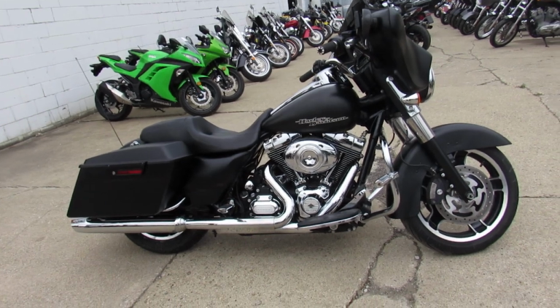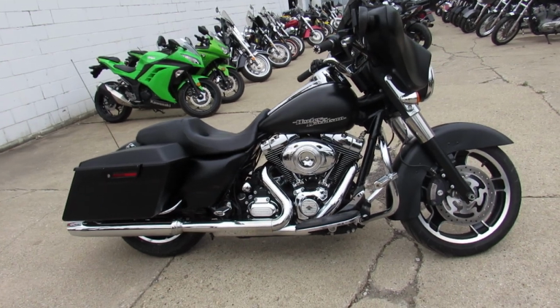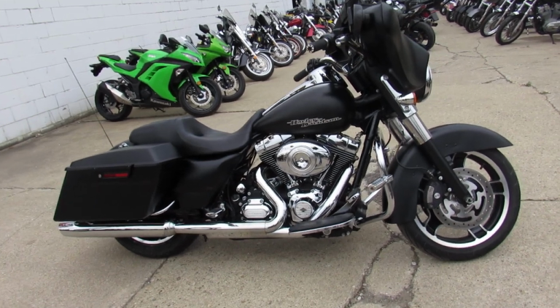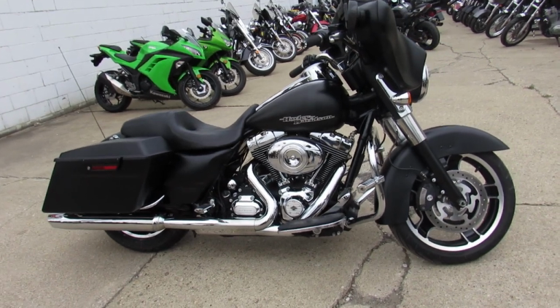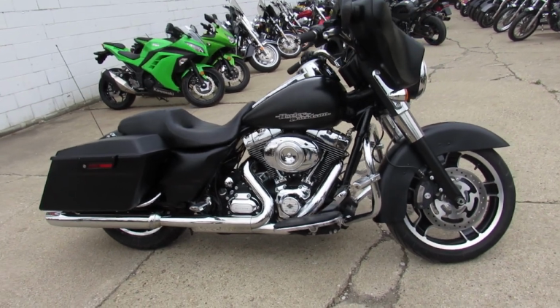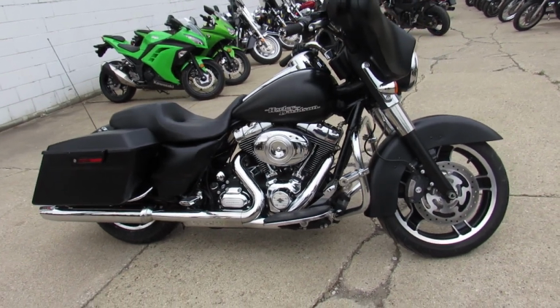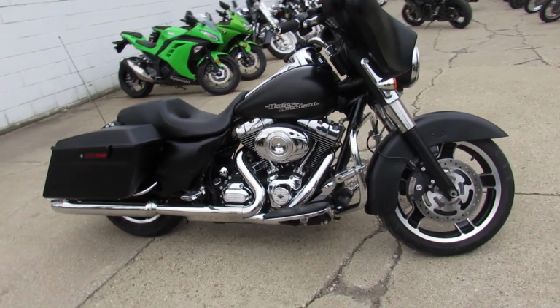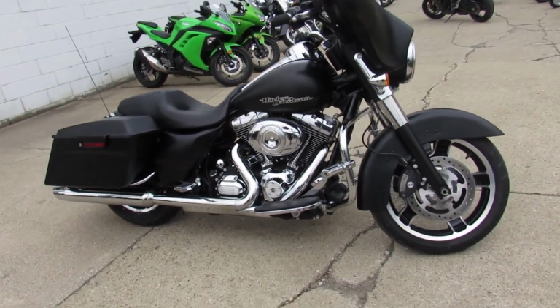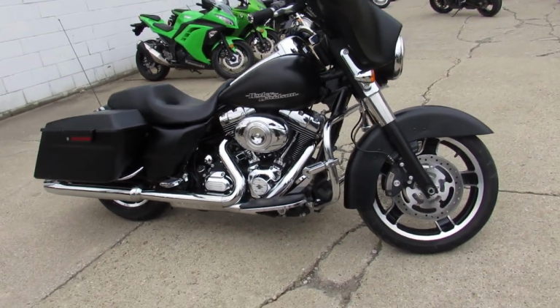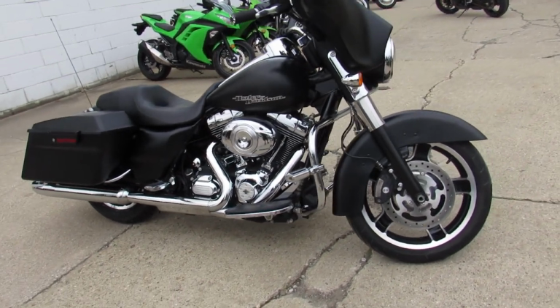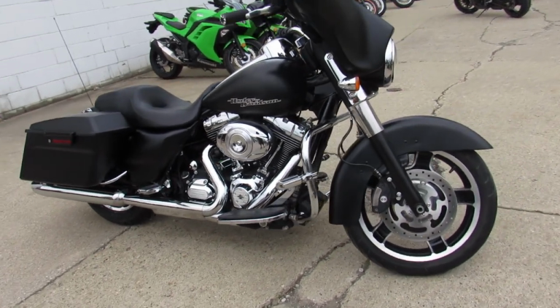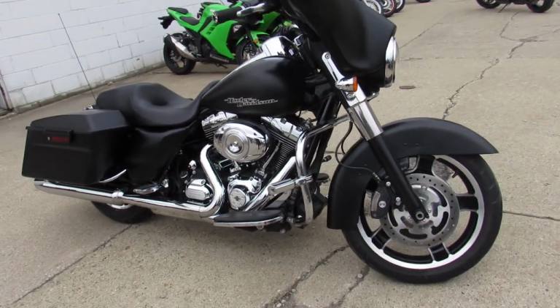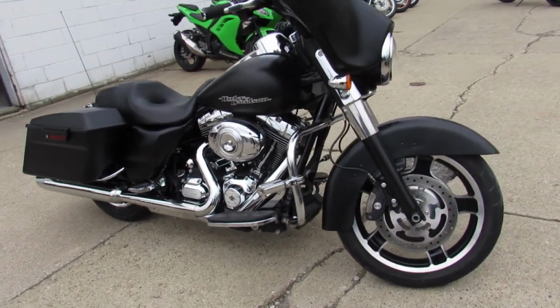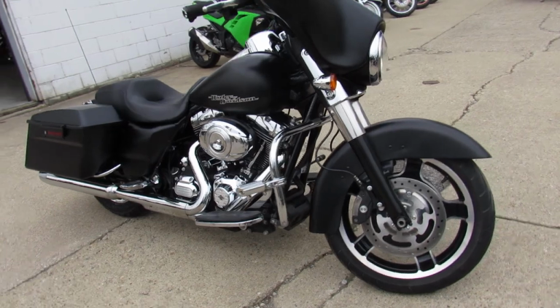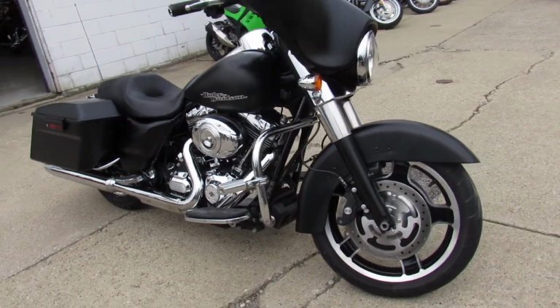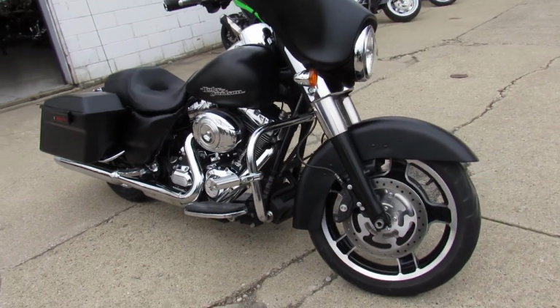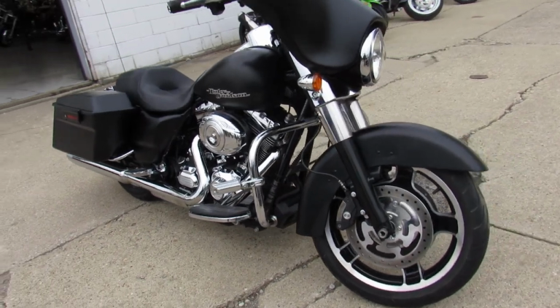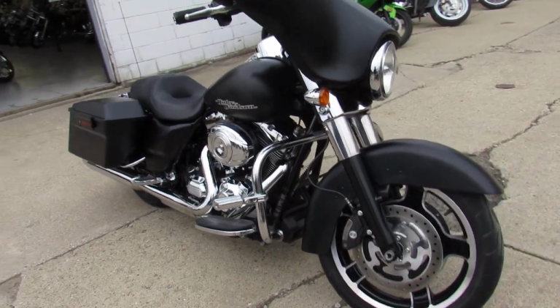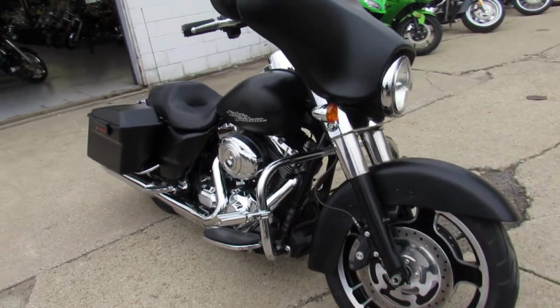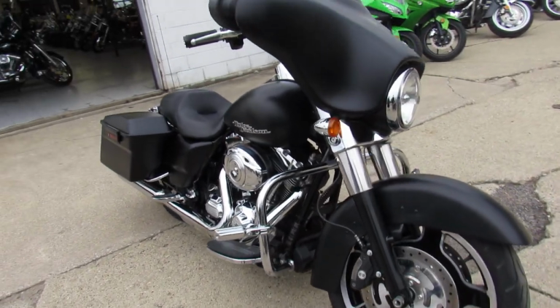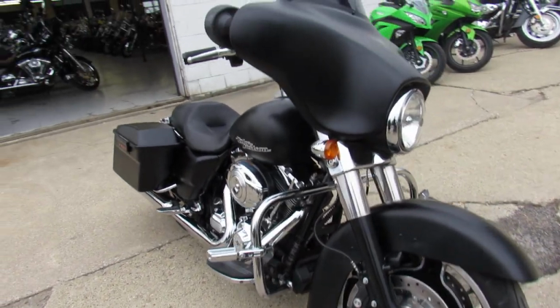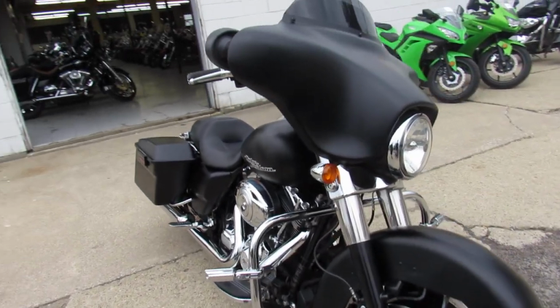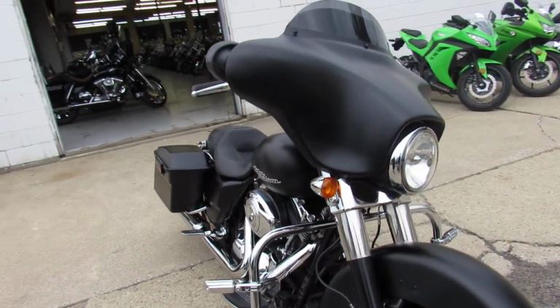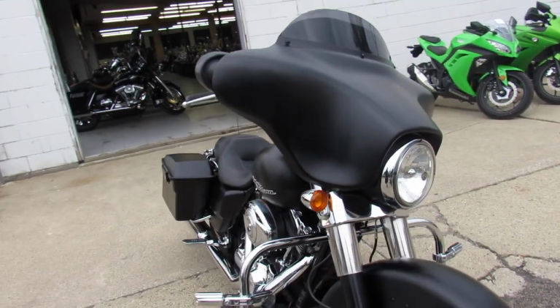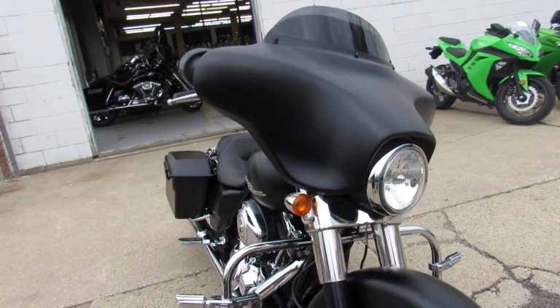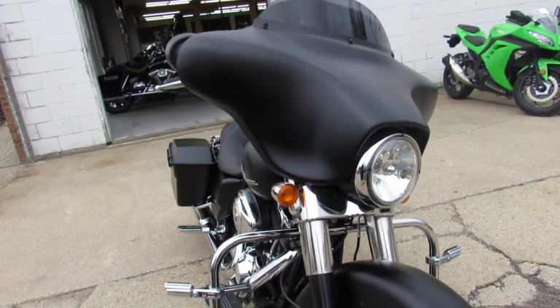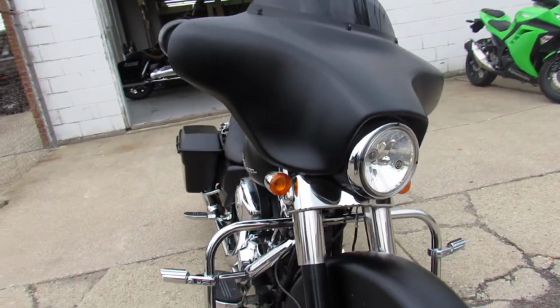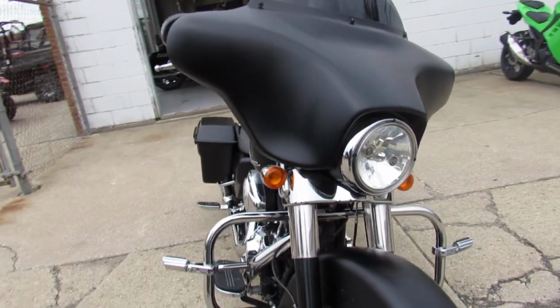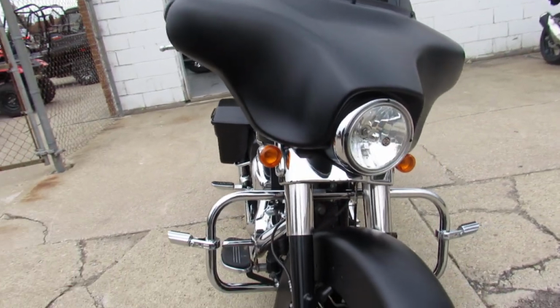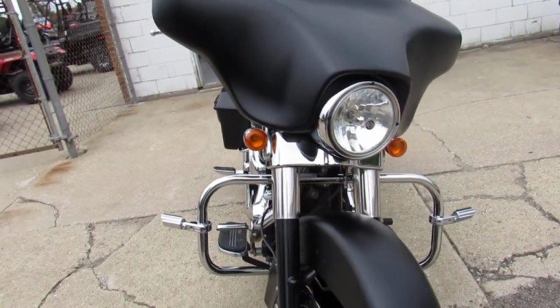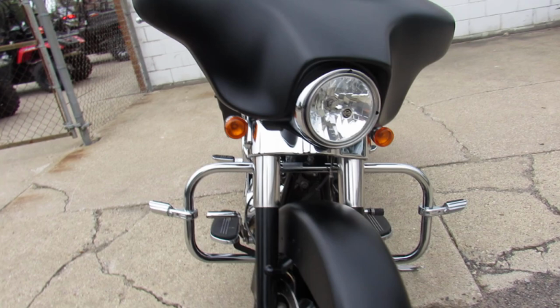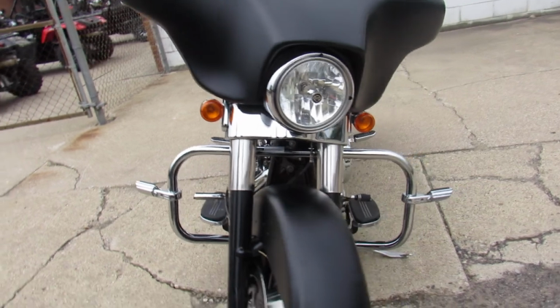Hey guys, it's ApprovalPowerSports.com here doing some videos on the used Harleys. This one here is the Street Glide — we've got over 60 Street Glides to choose from, all pre-owned.